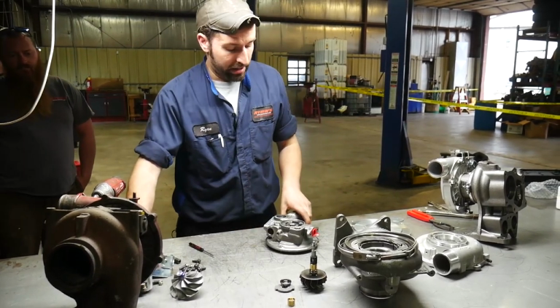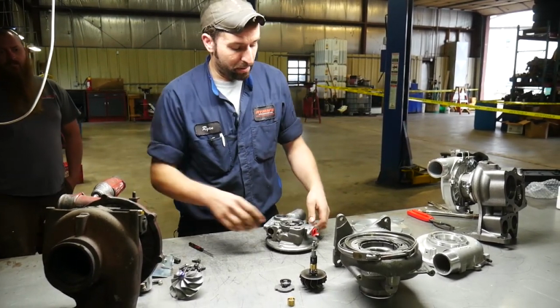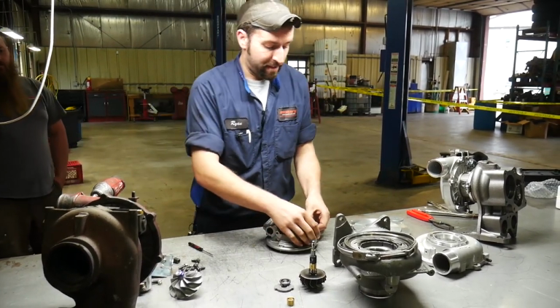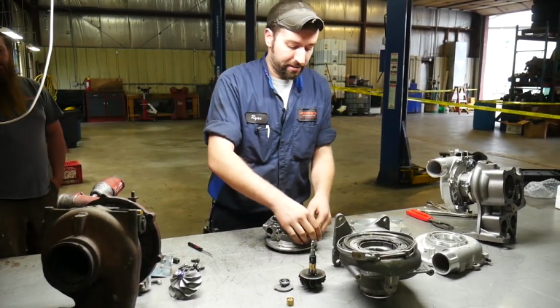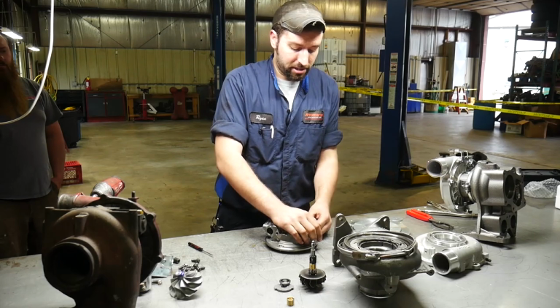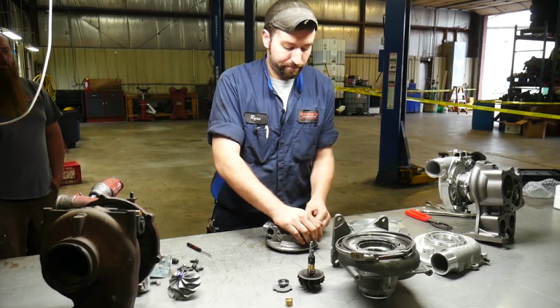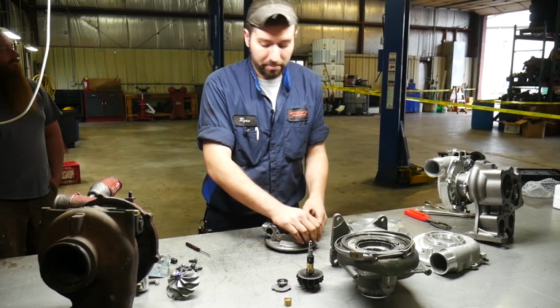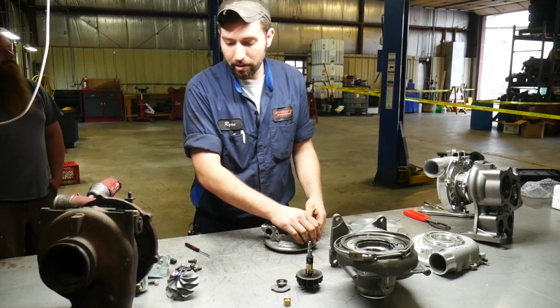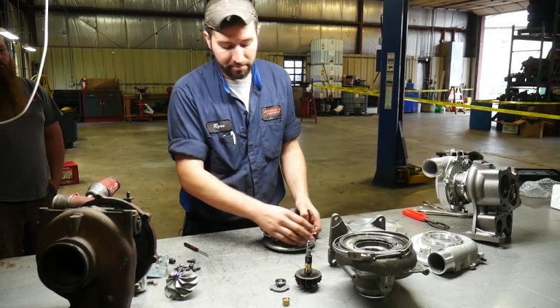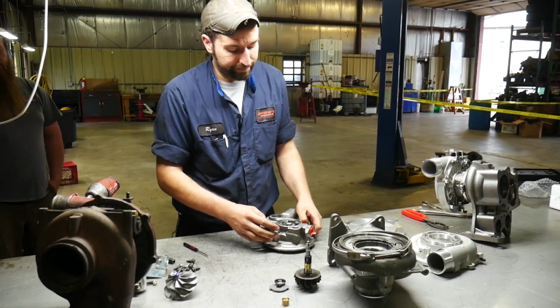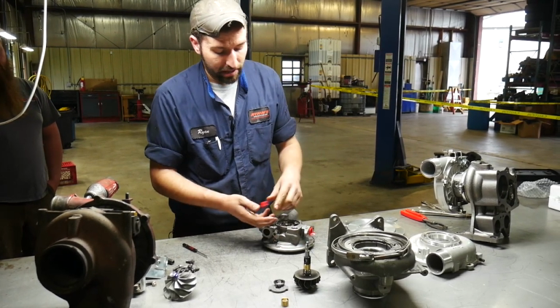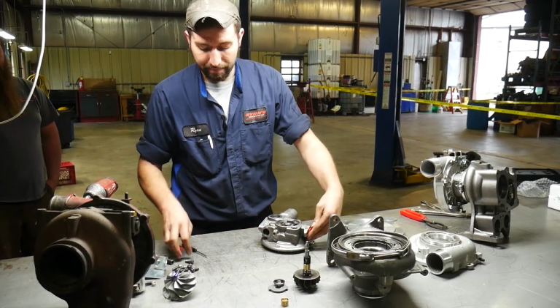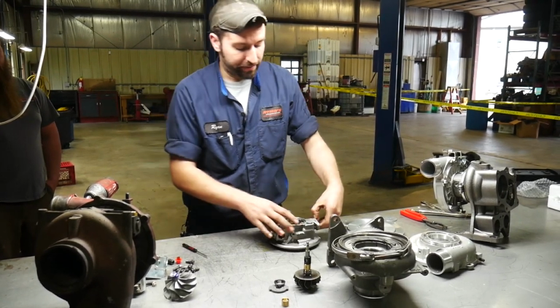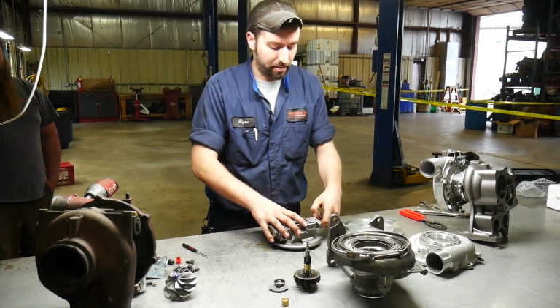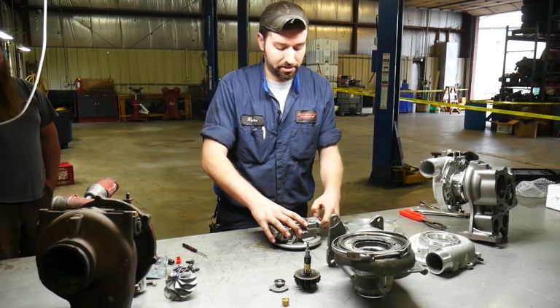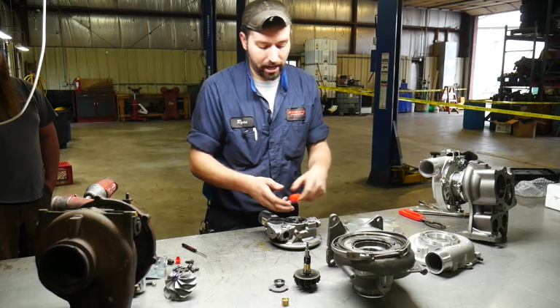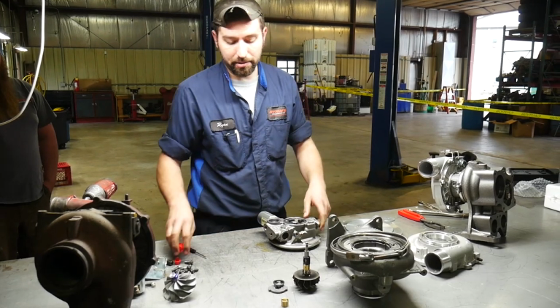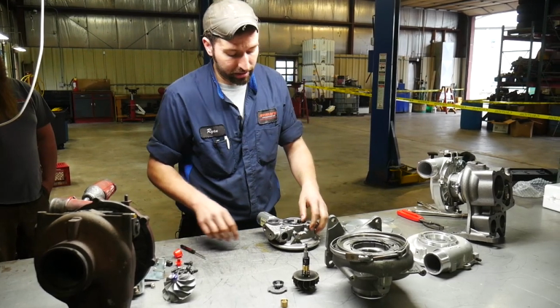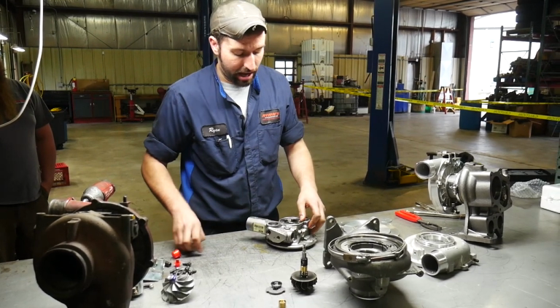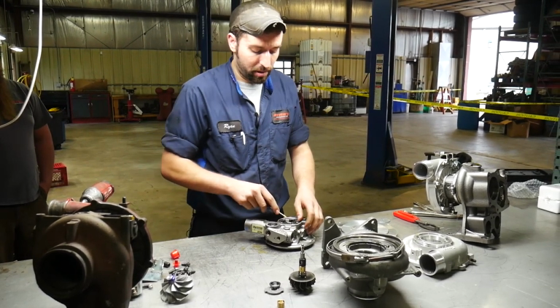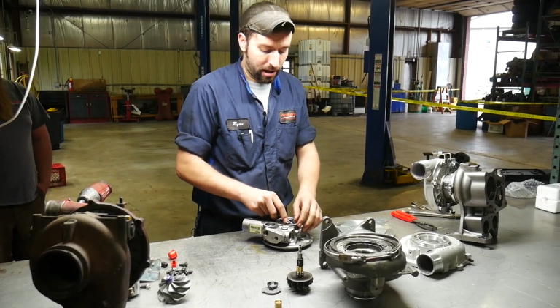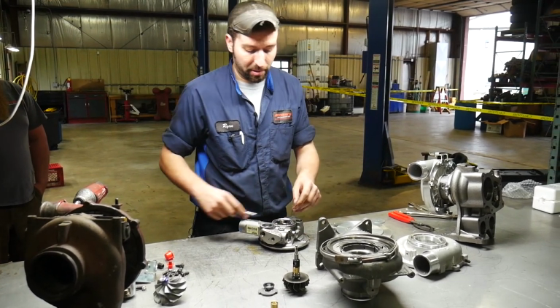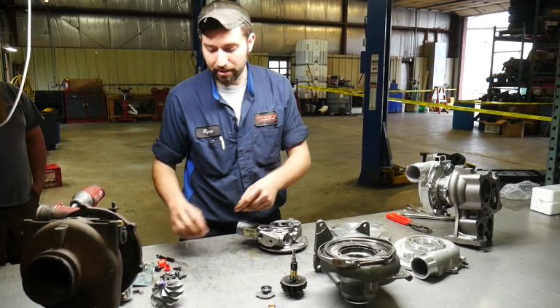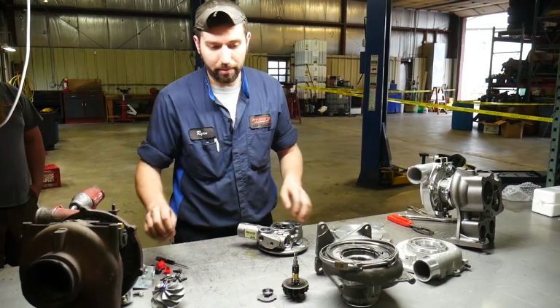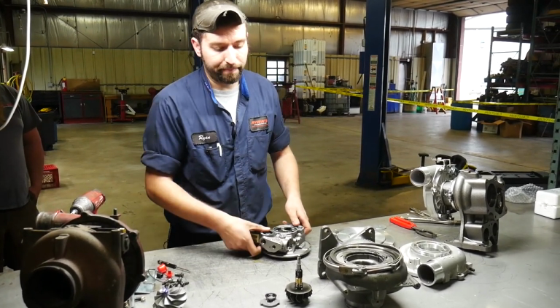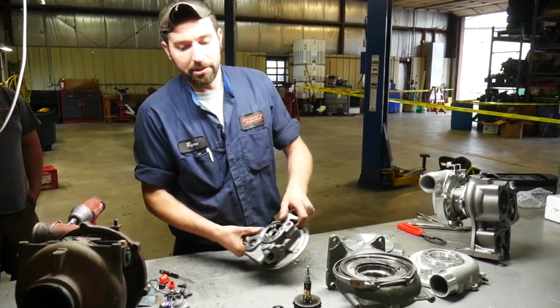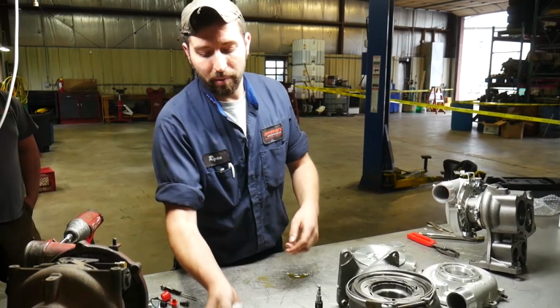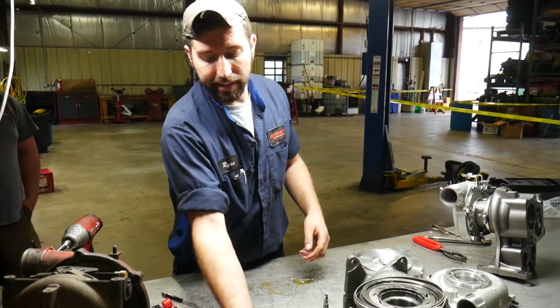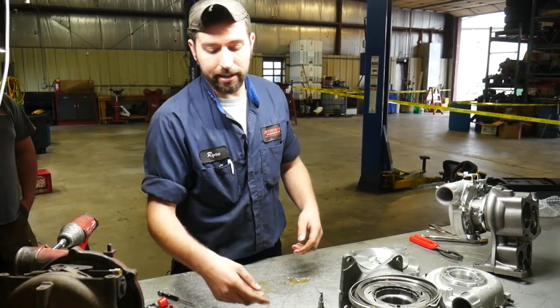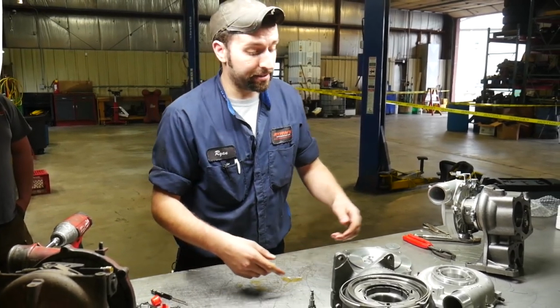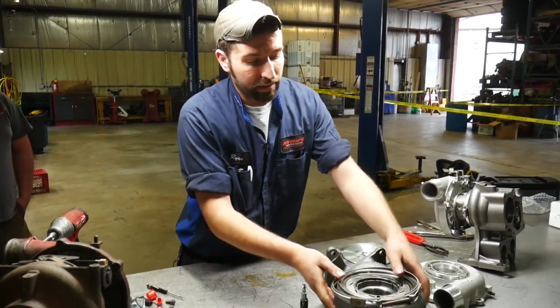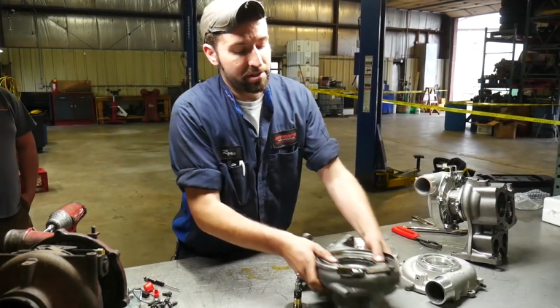At that point the center section will be ready to go in for machining. There are a couple of different areas that we do some machine work on to allow for the rotating assembly that we run. We'll set that aside and it'll go over to the machine.